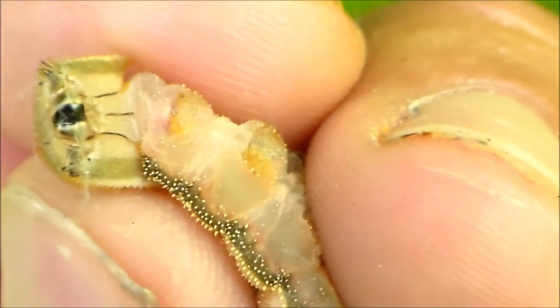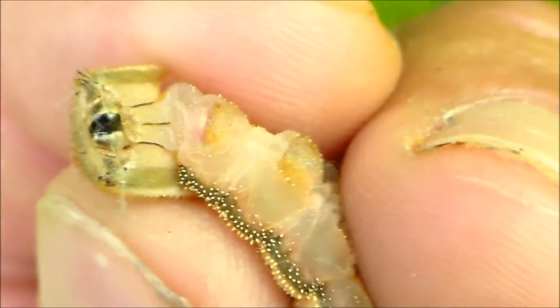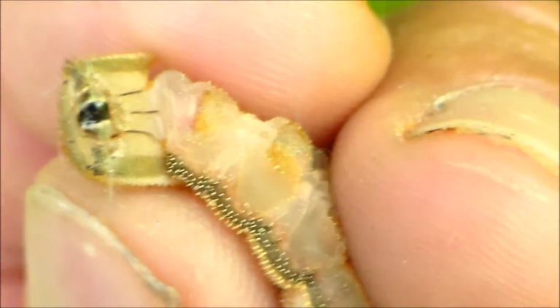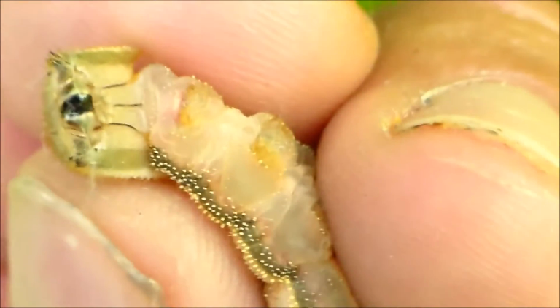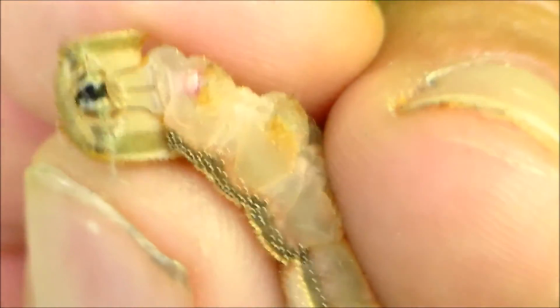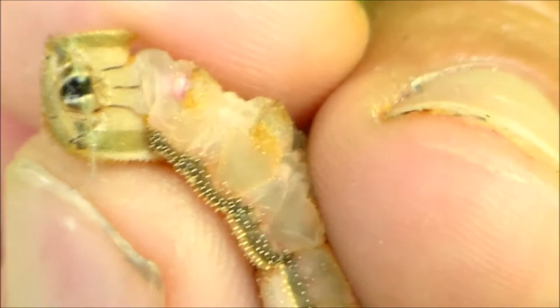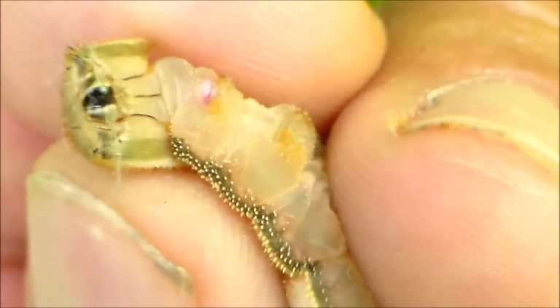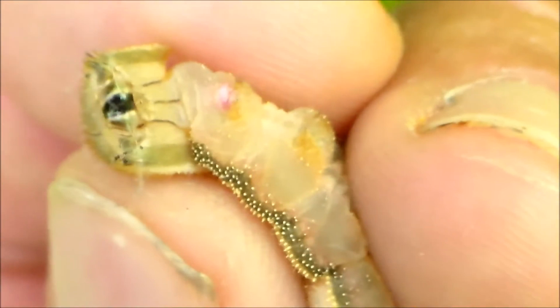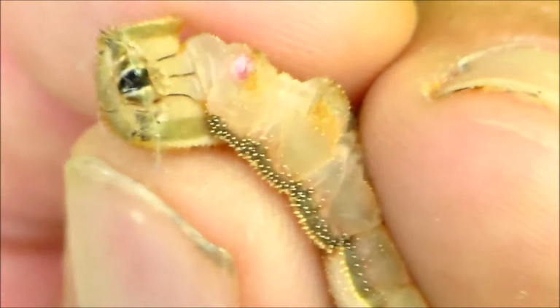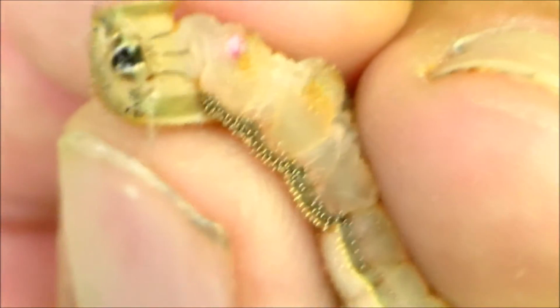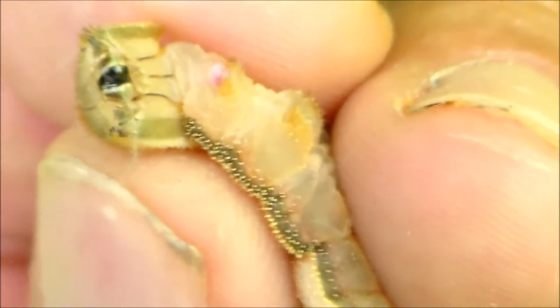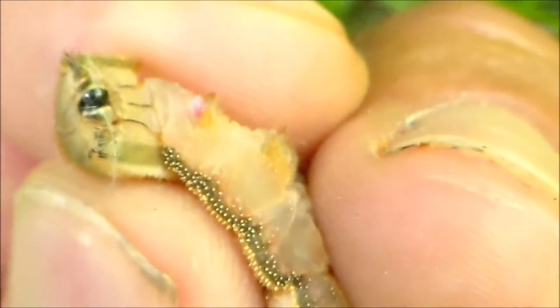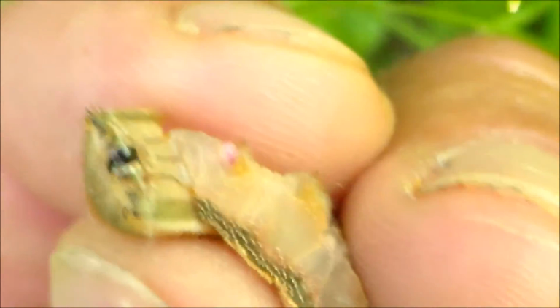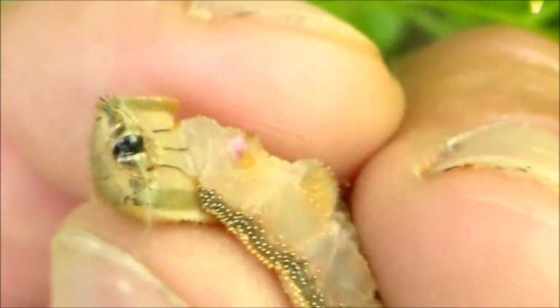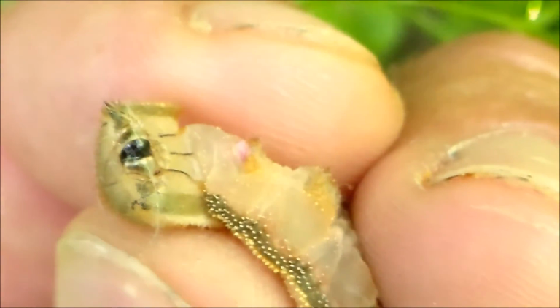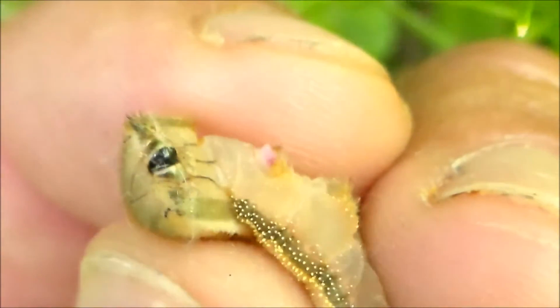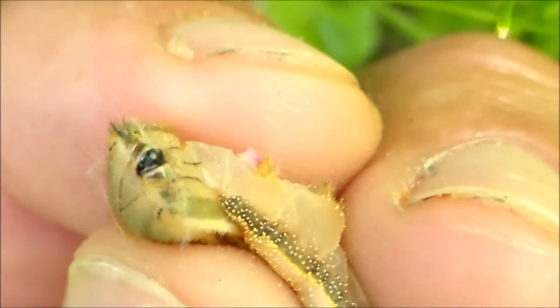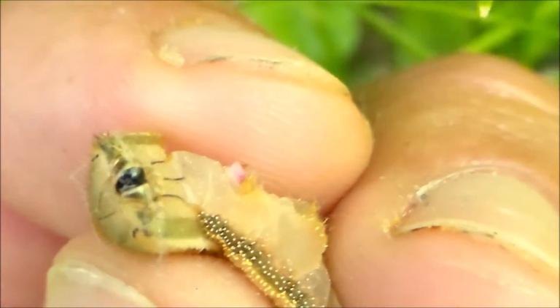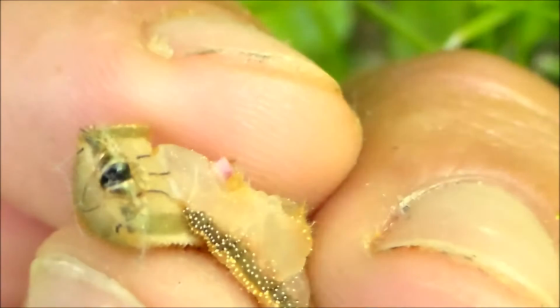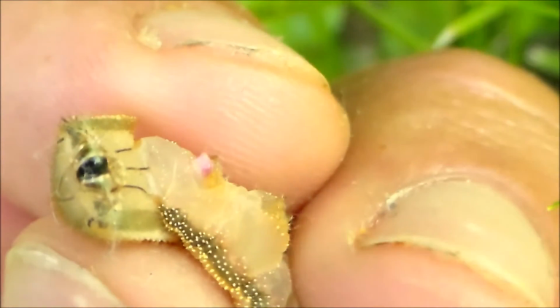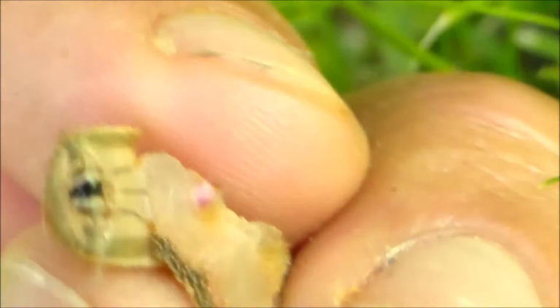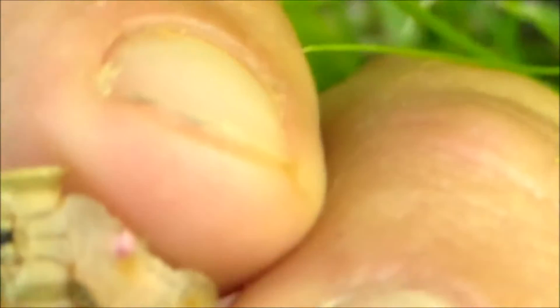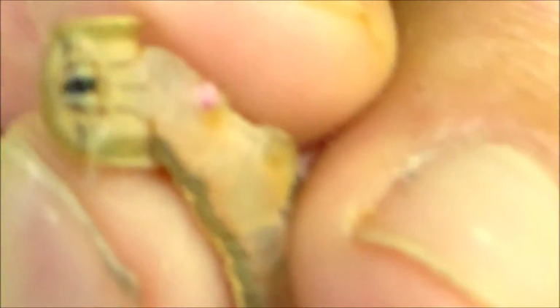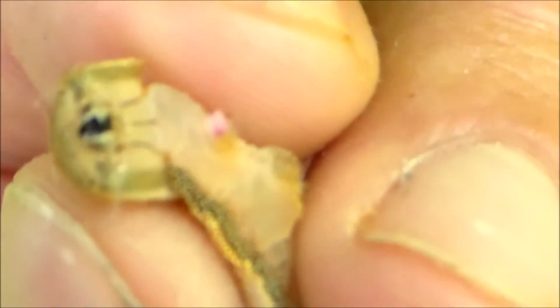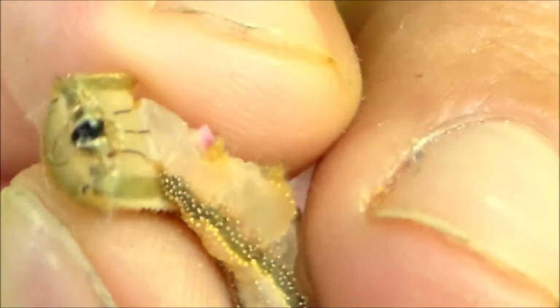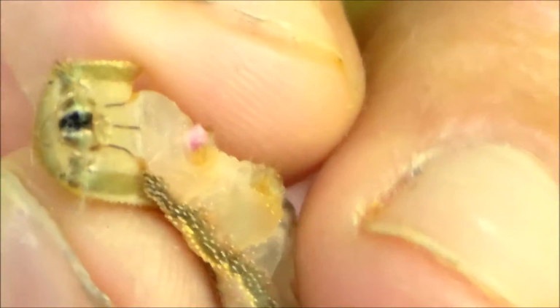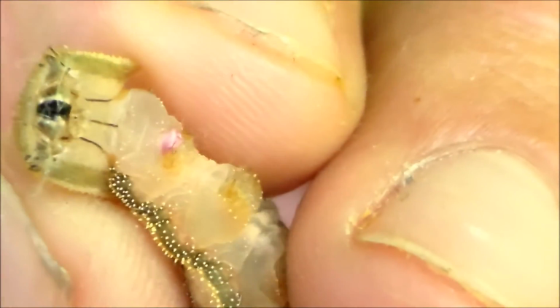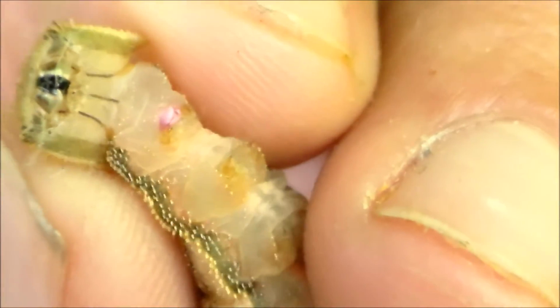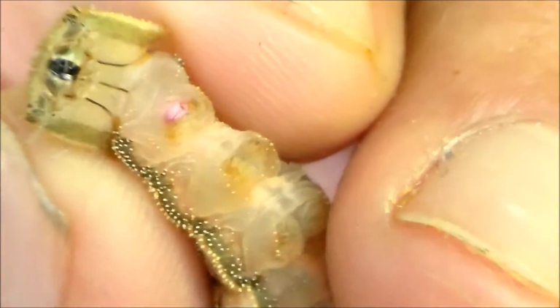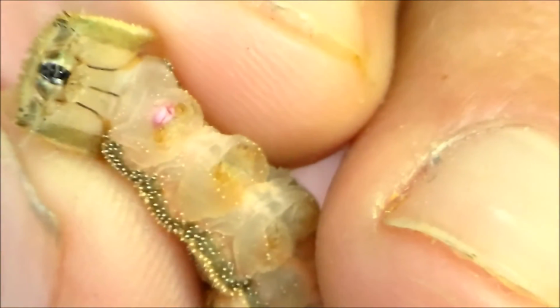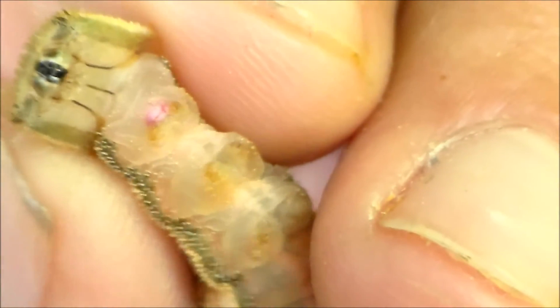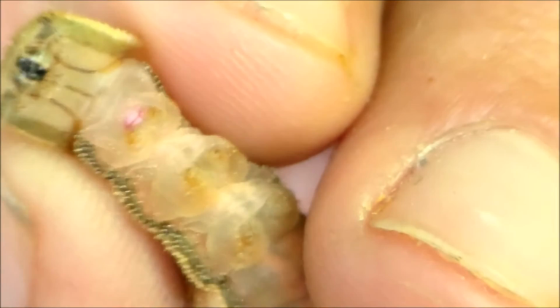So I'm gonna go ahead and squeeze it again — you can see it come out. Here it comes. There it is. This is what it's all about — it's a little pink thingy here.